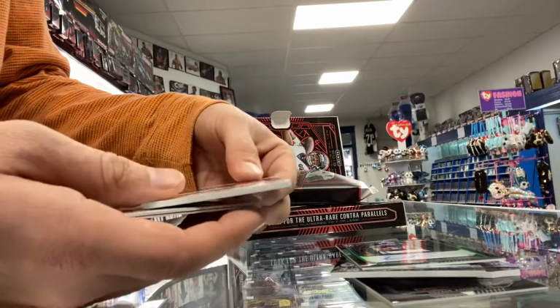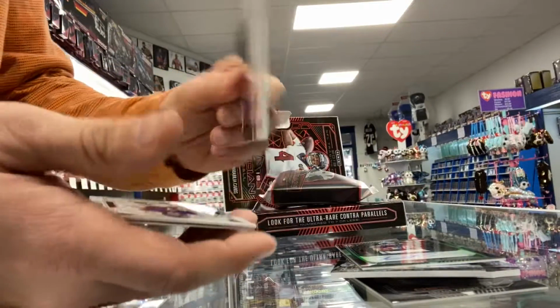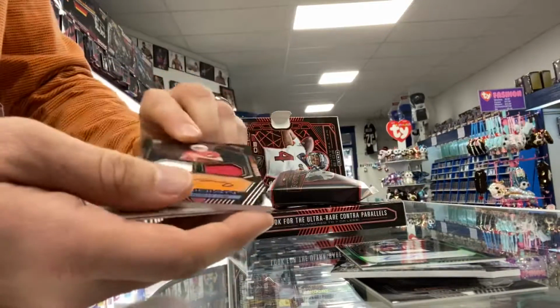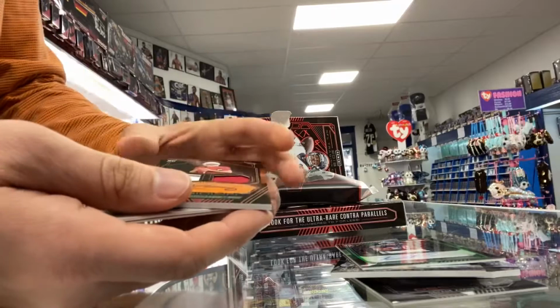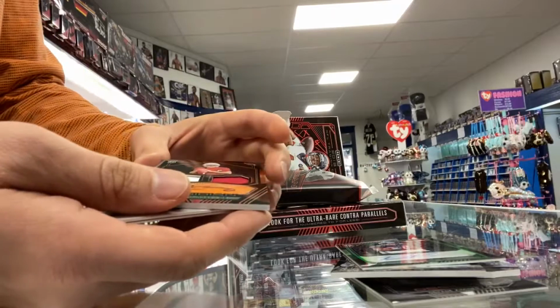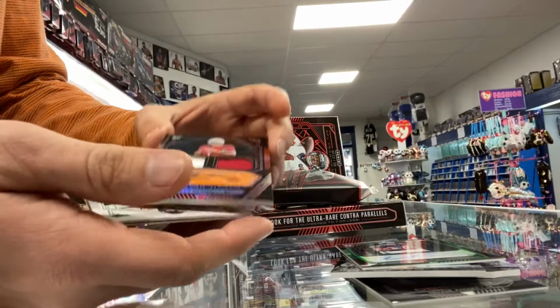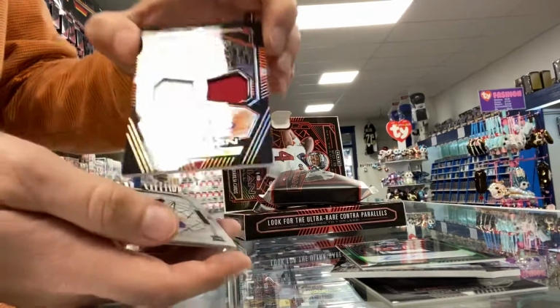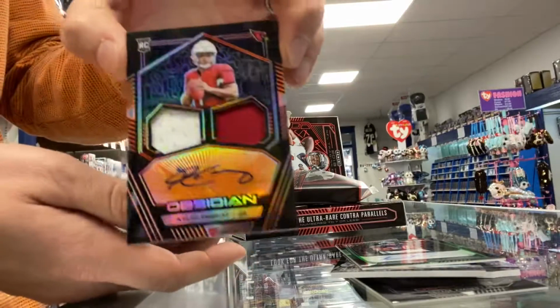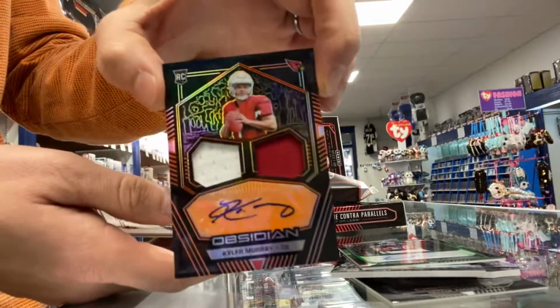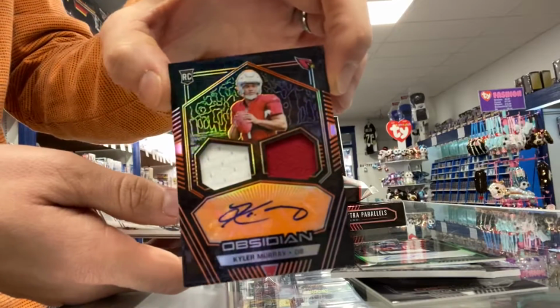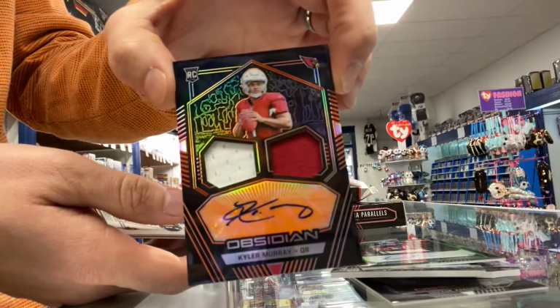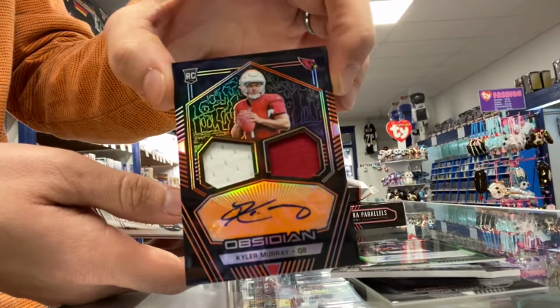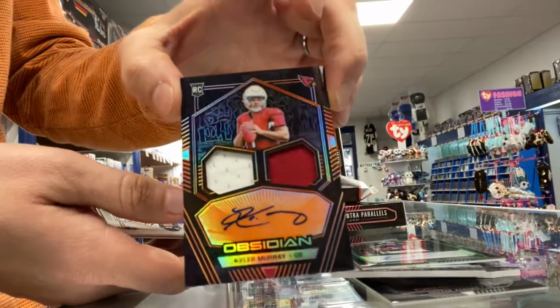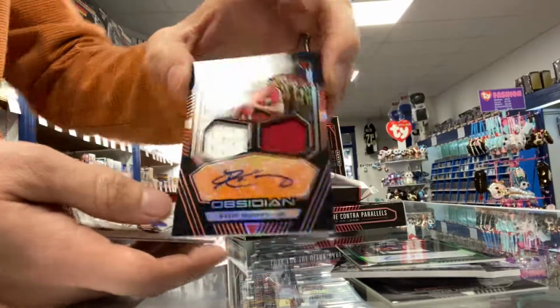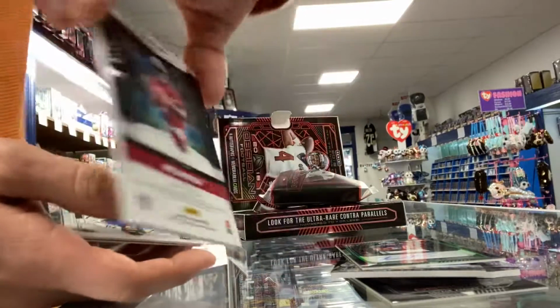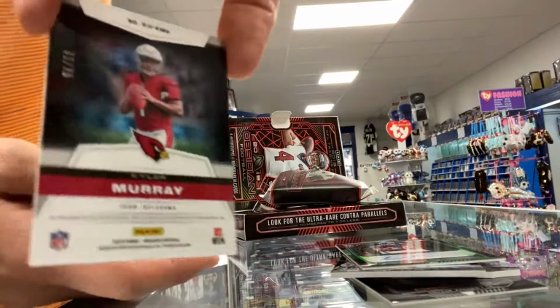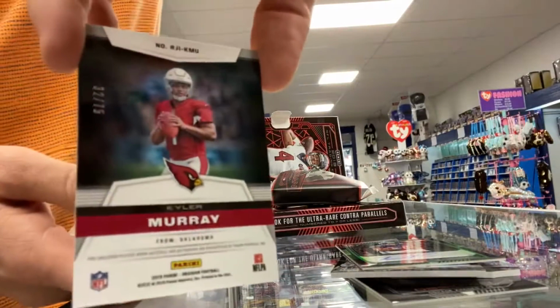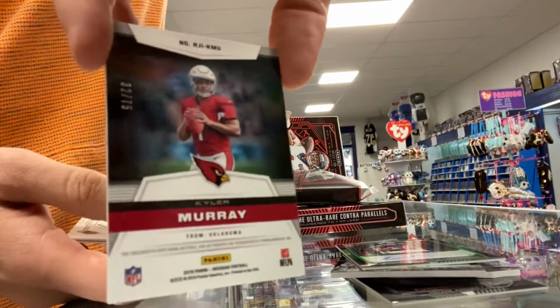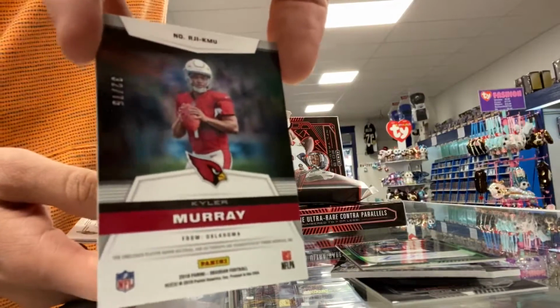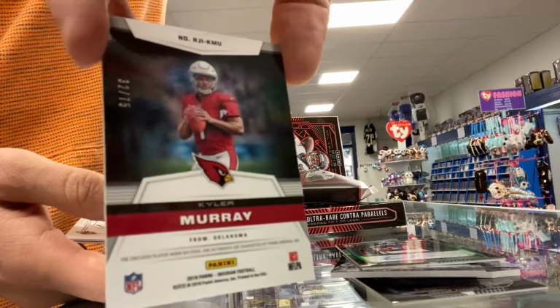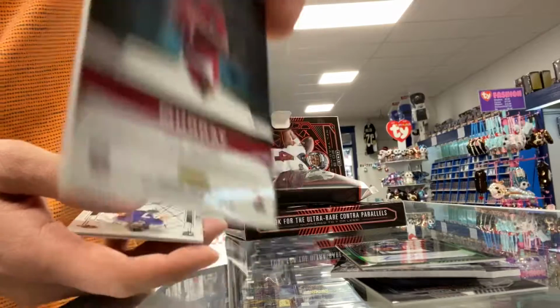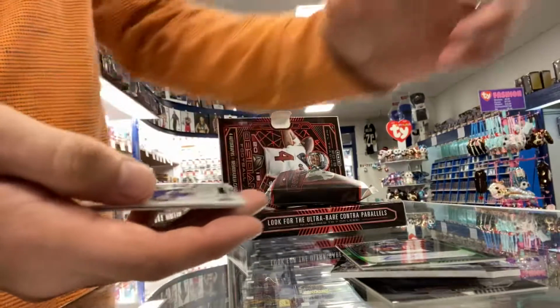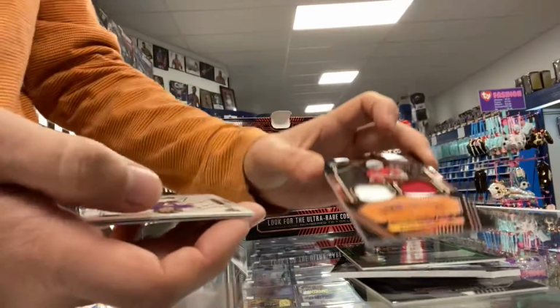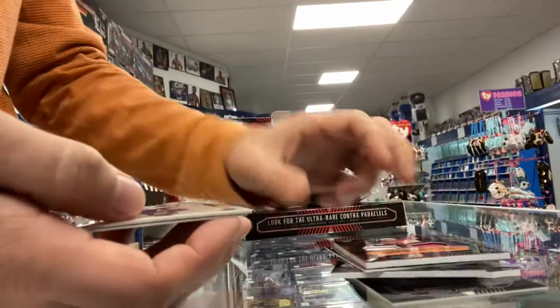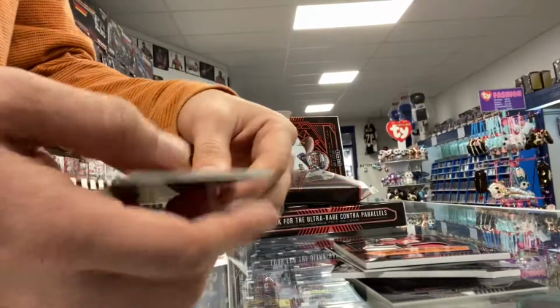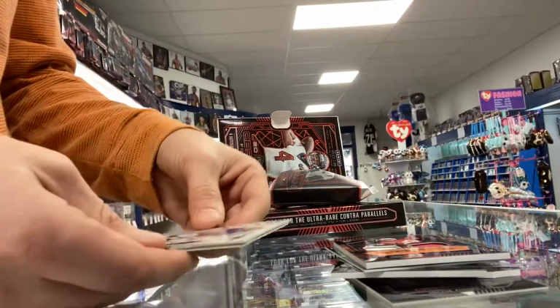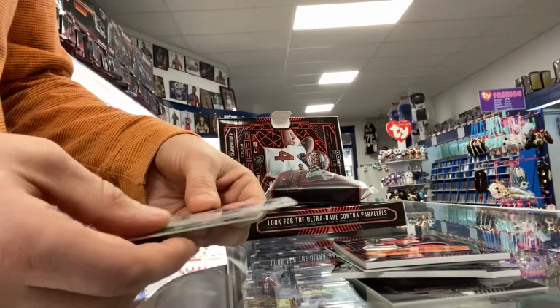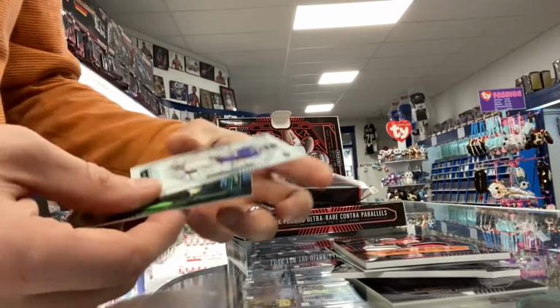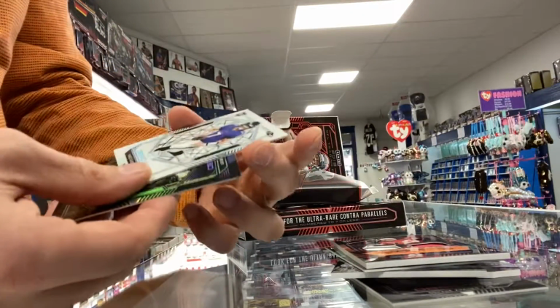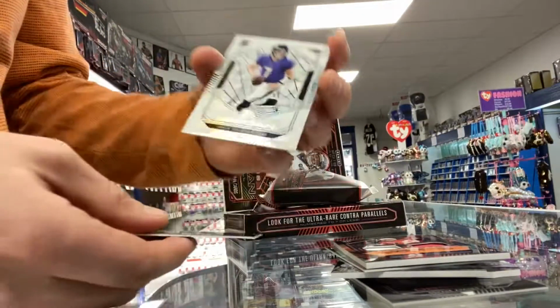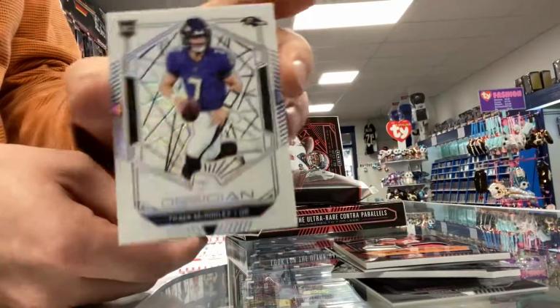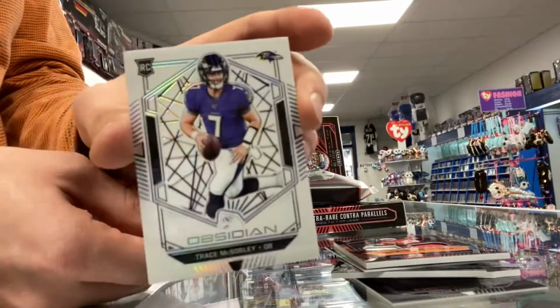Whoa. Kyler Murray, Dual Relic Auto, numbered 75. Very nice. Trace McSorley, Rookie.